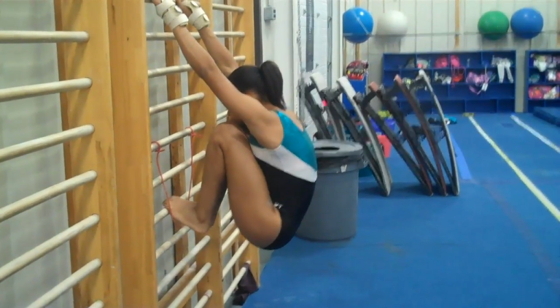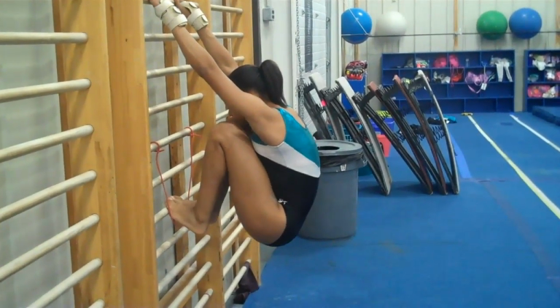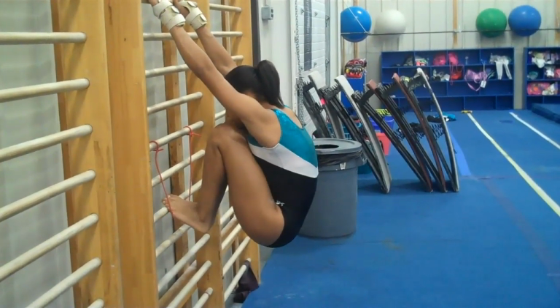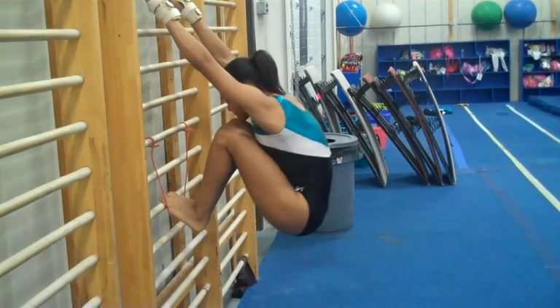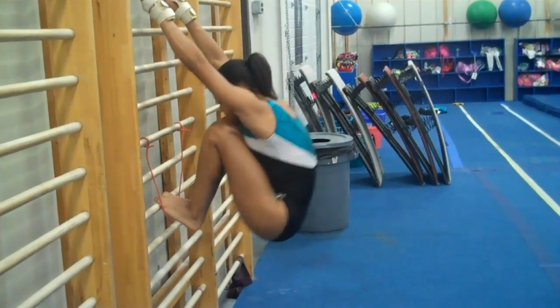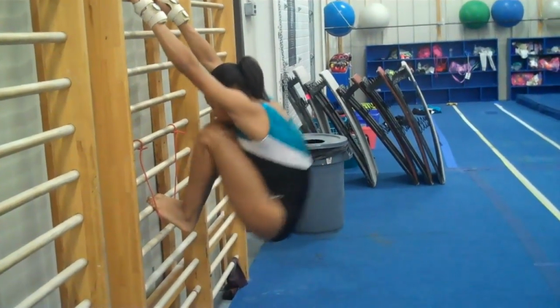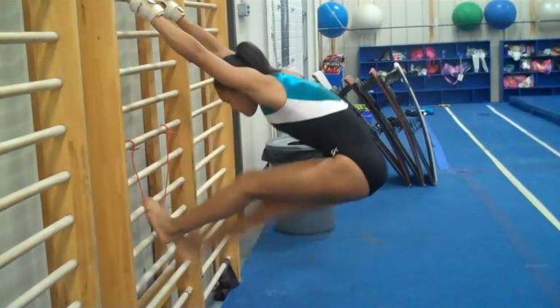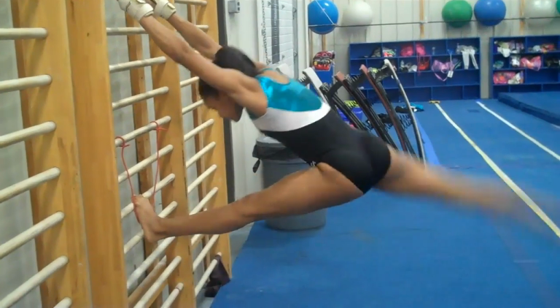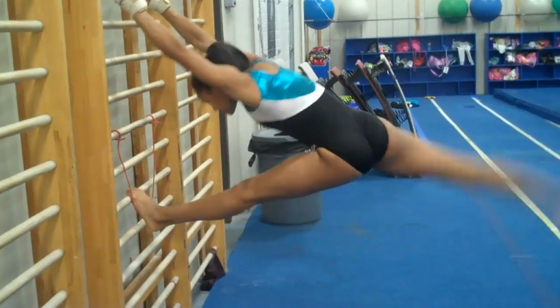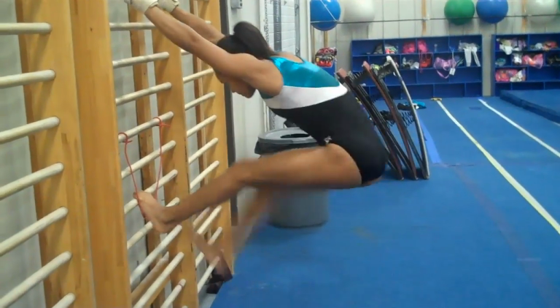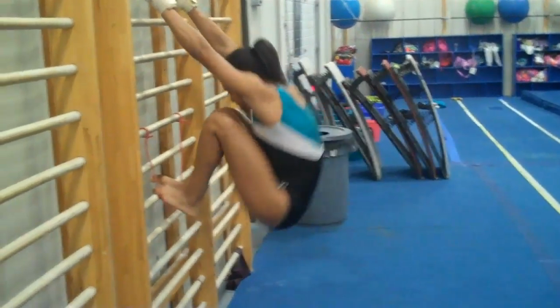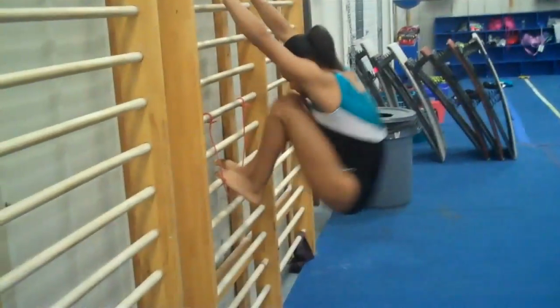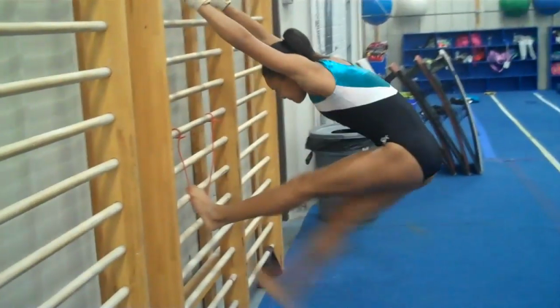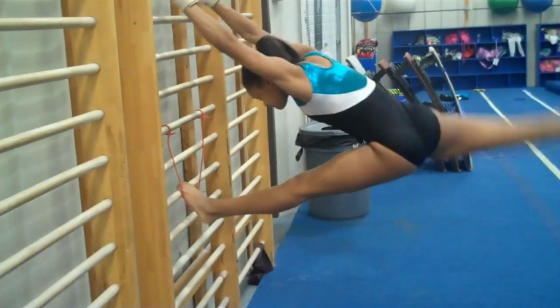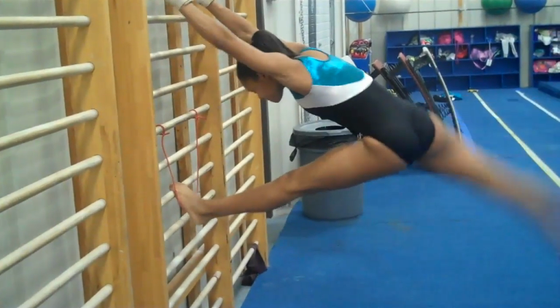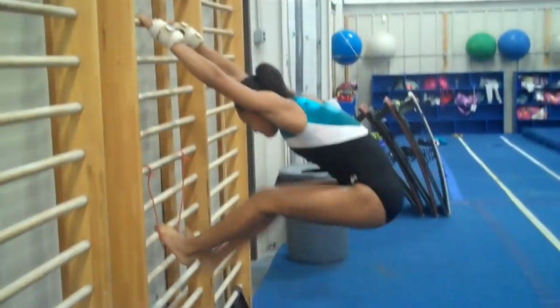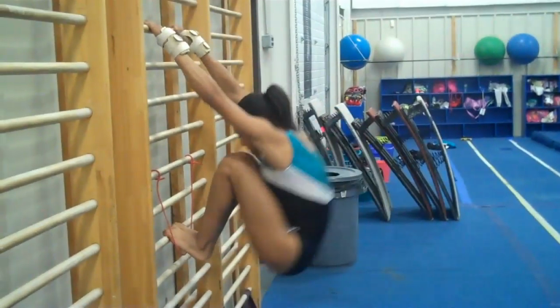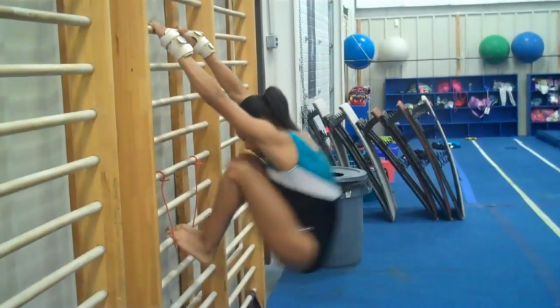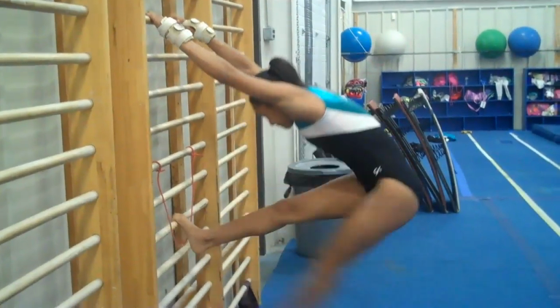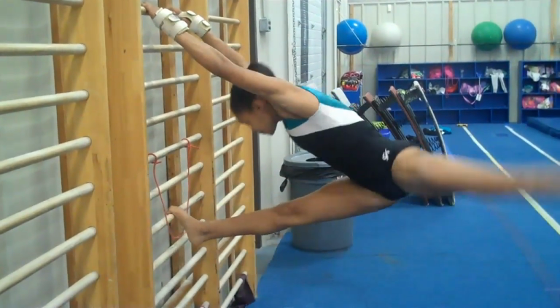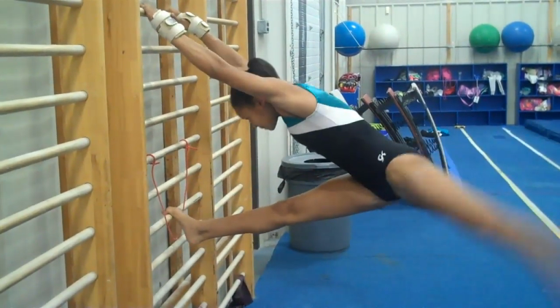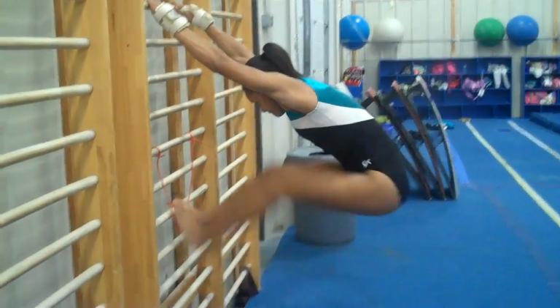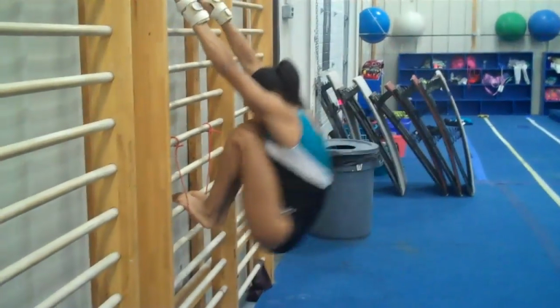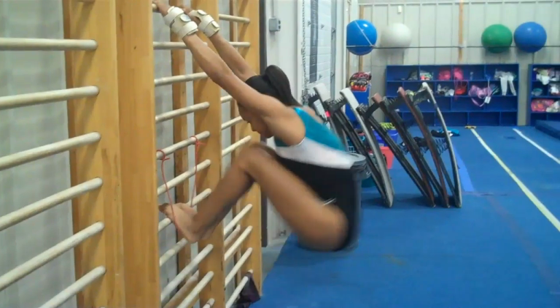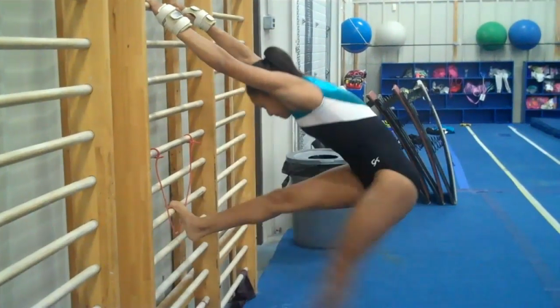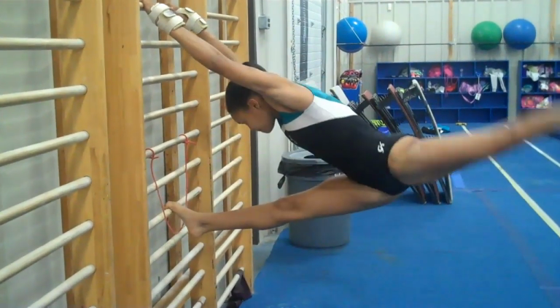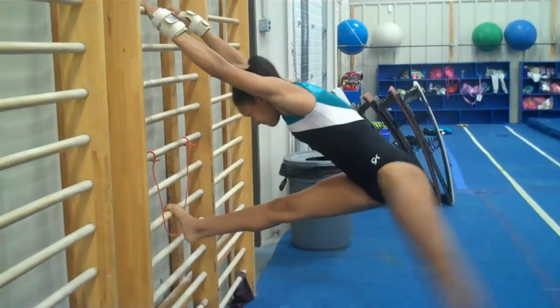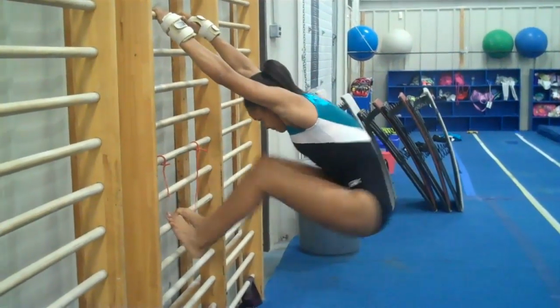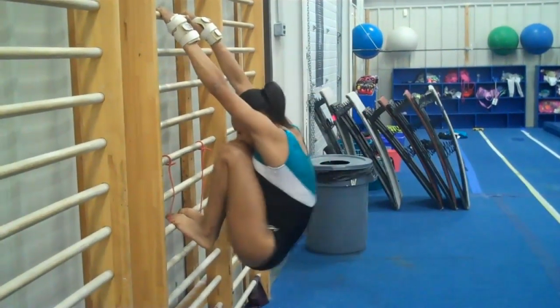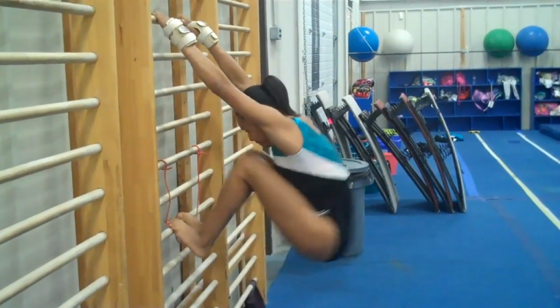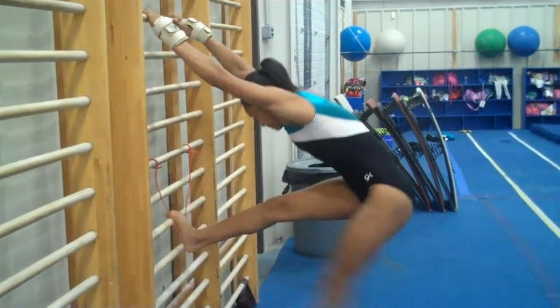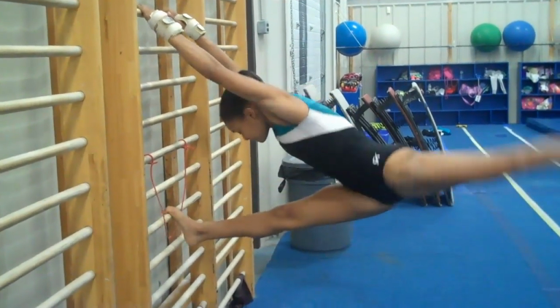First we start with kickbacks. This is to keep the shoulder square as you kick the round off over. Always do both legs, even if one is their dominant side.